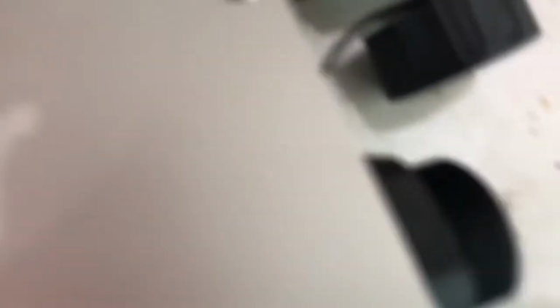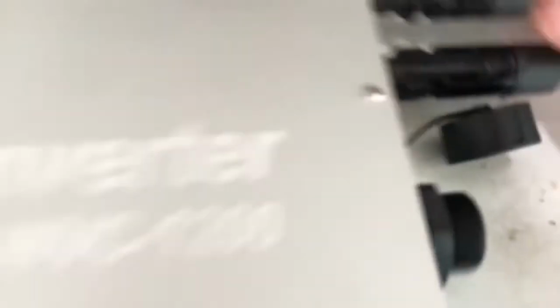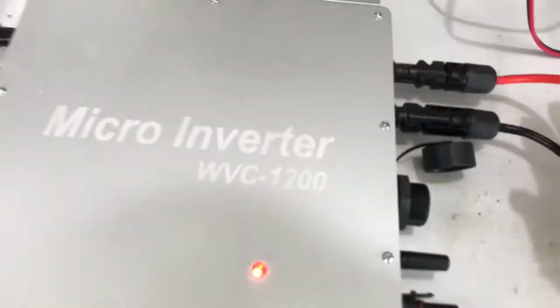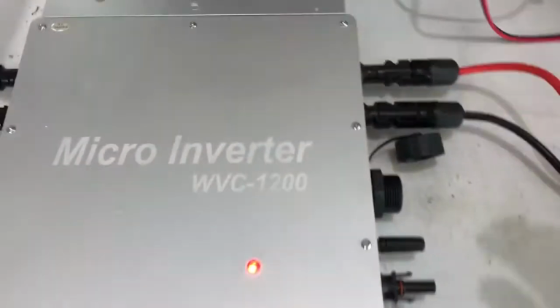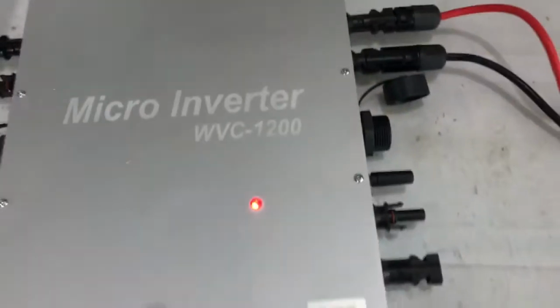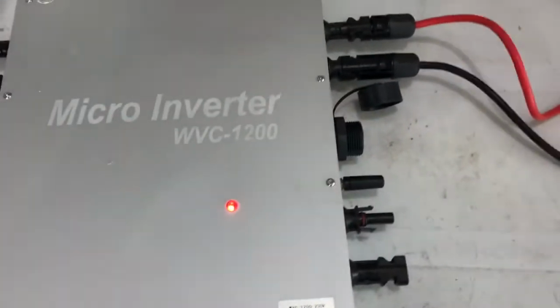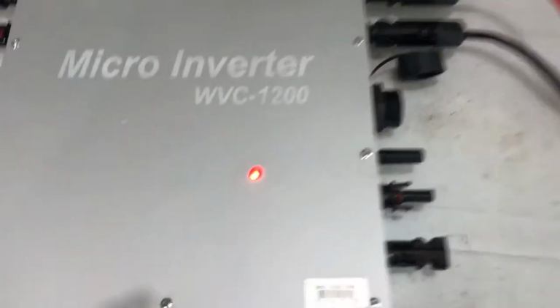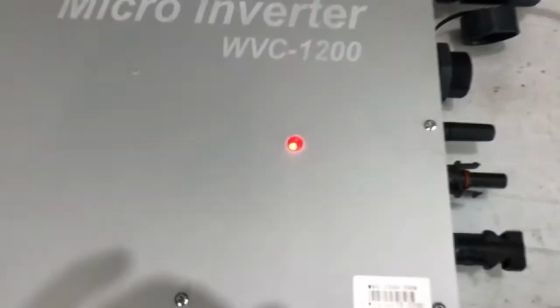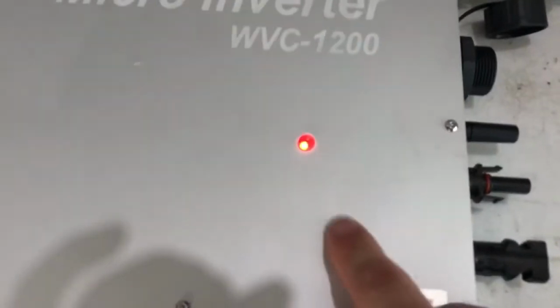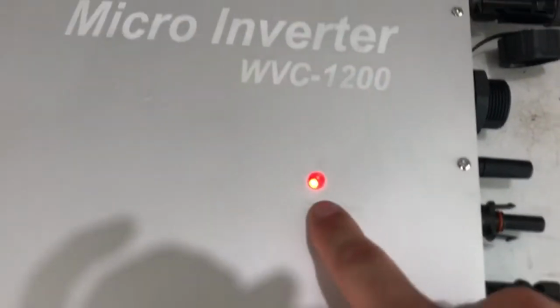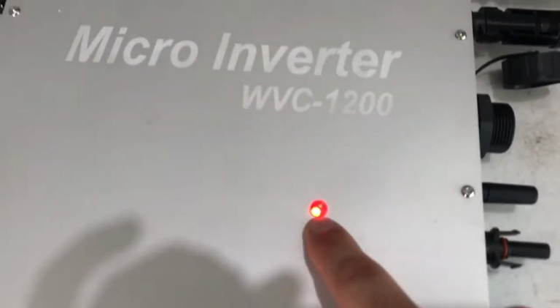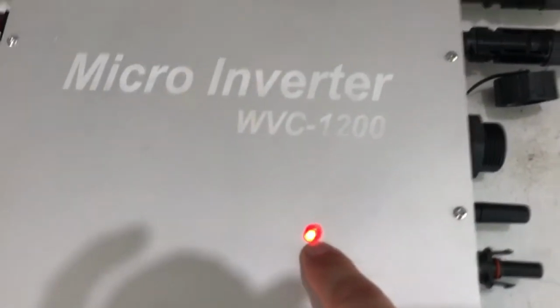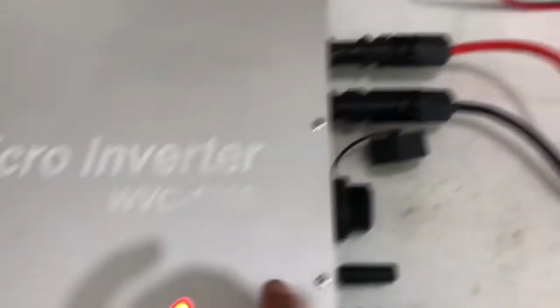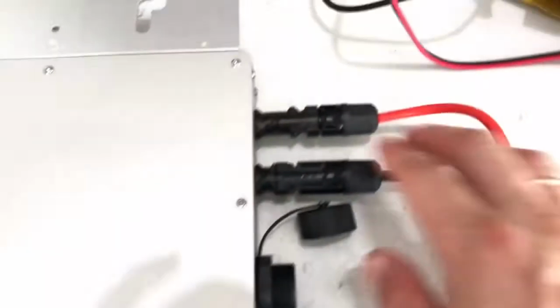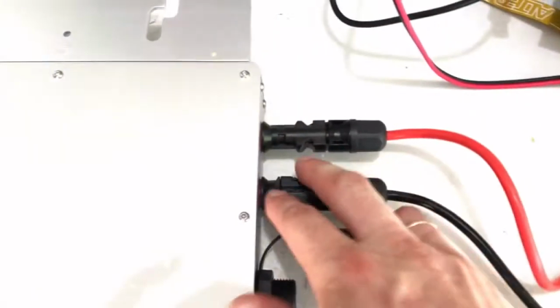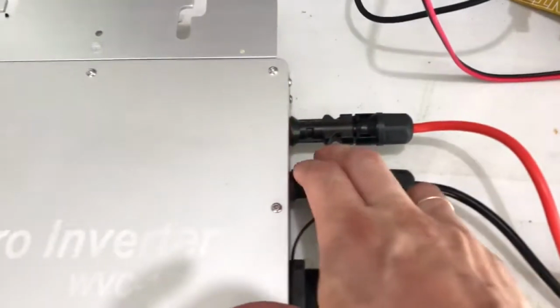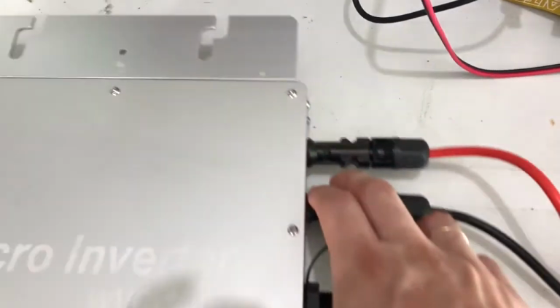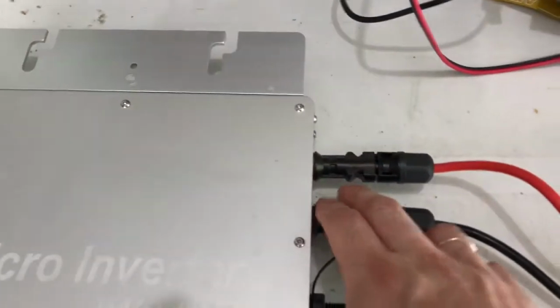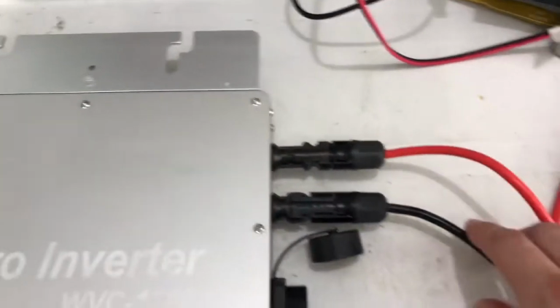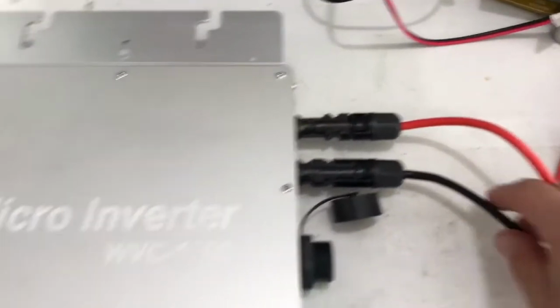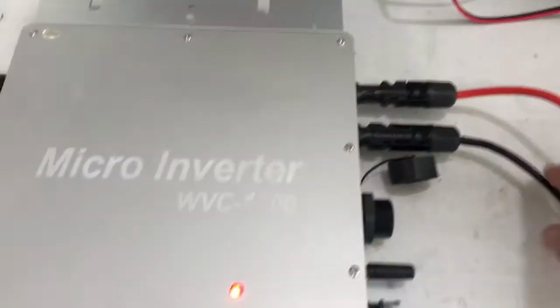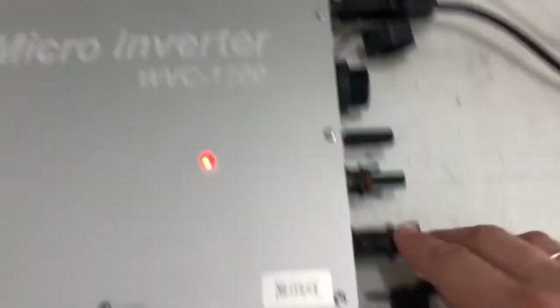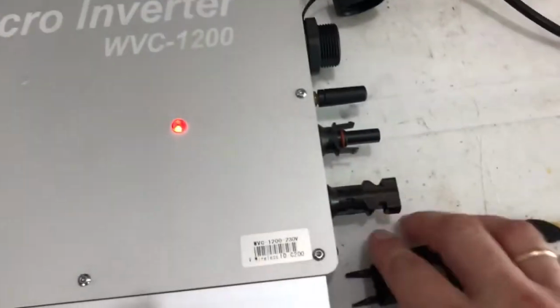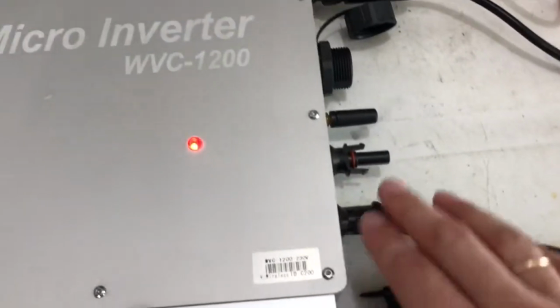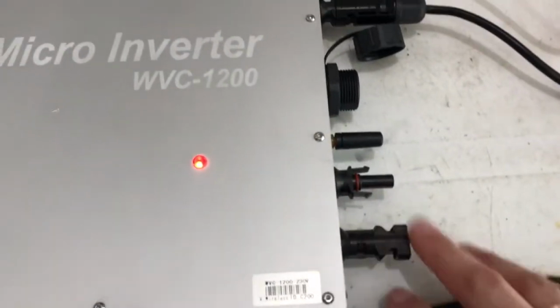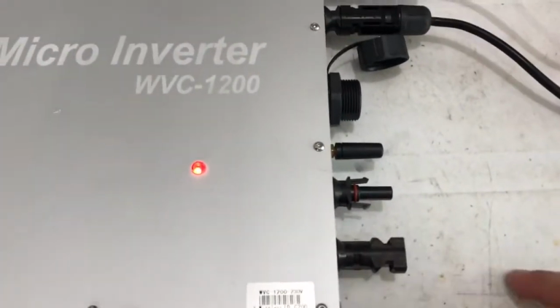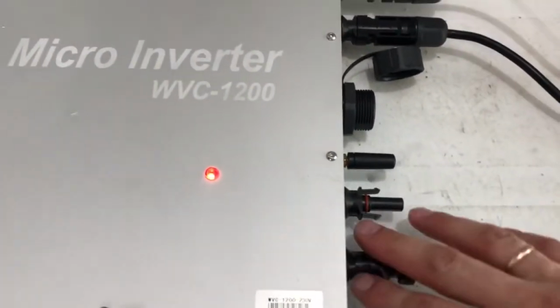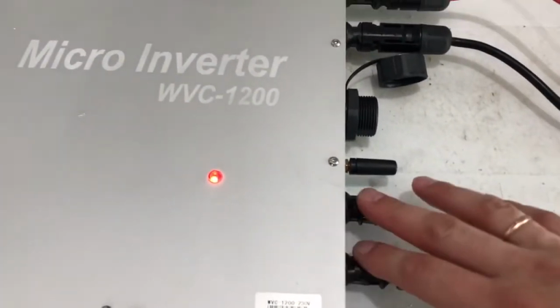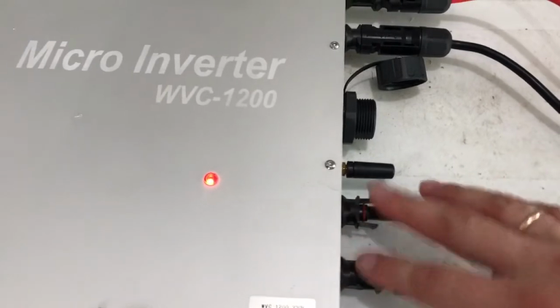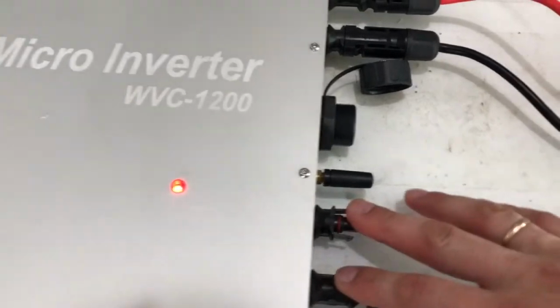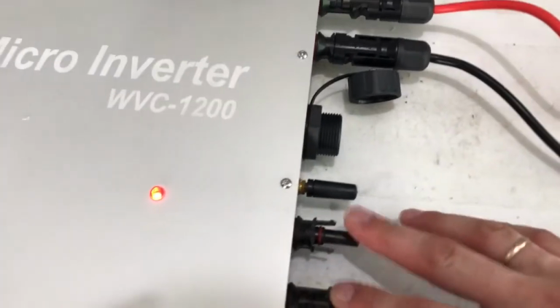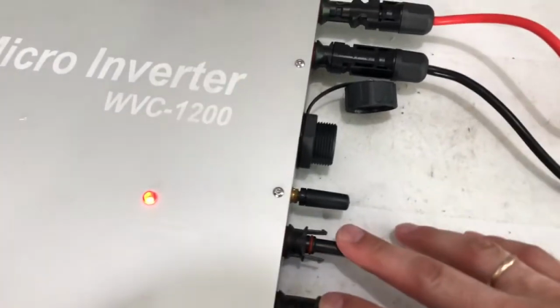Now you can see it working. This port — only this port — is broken.